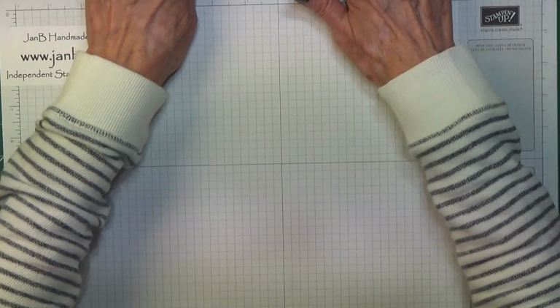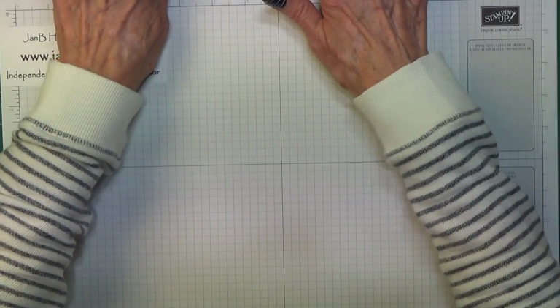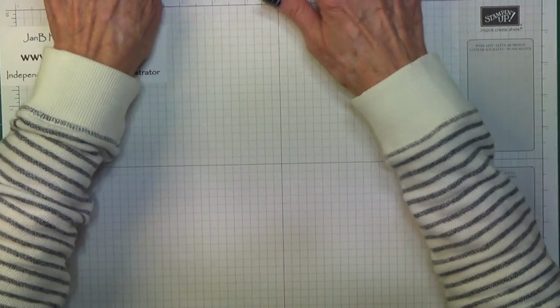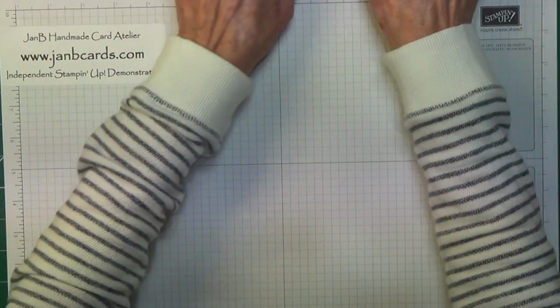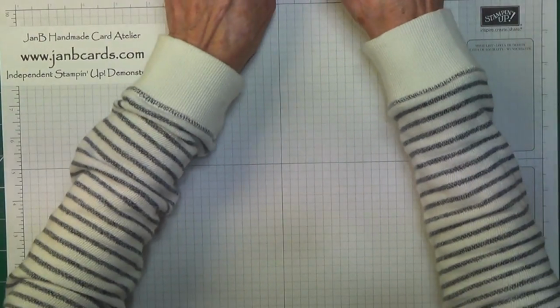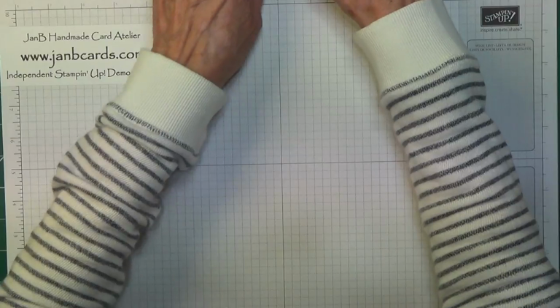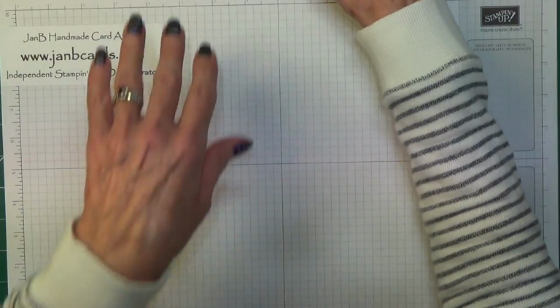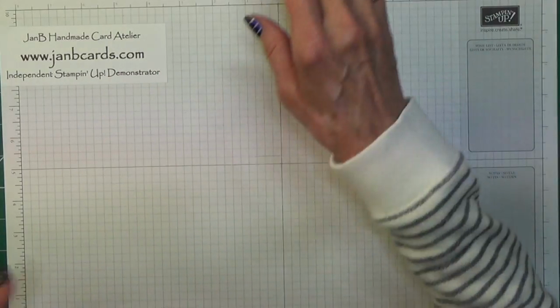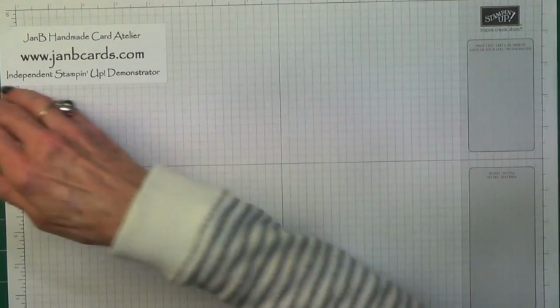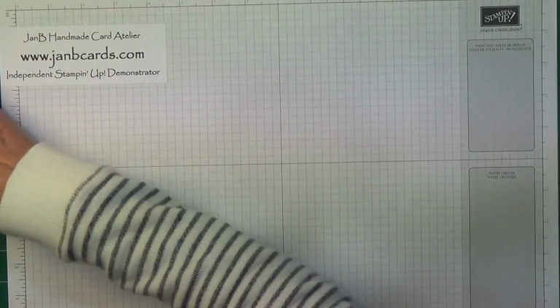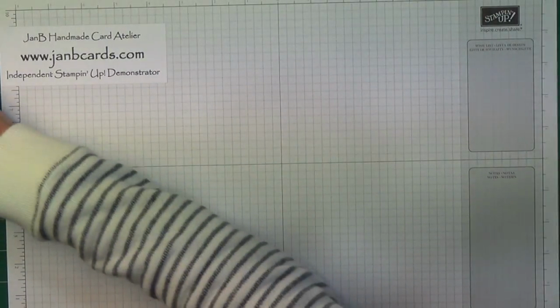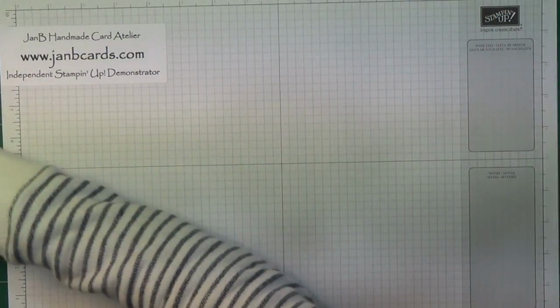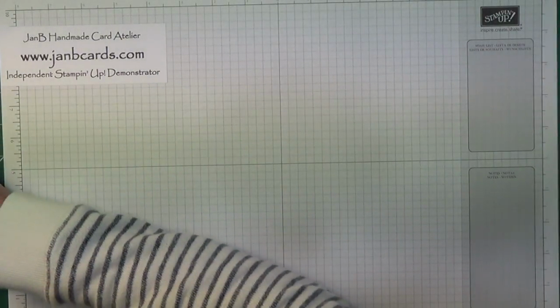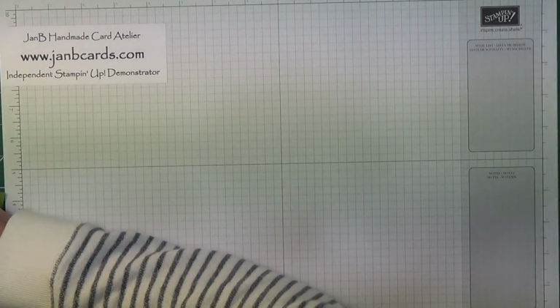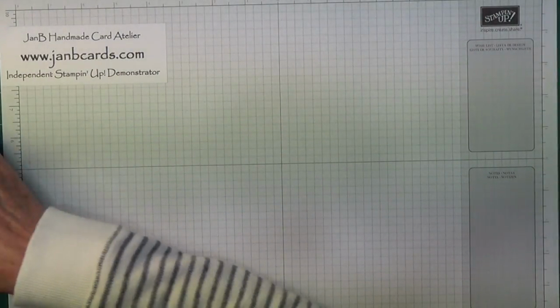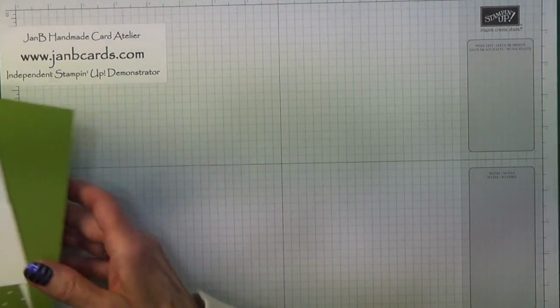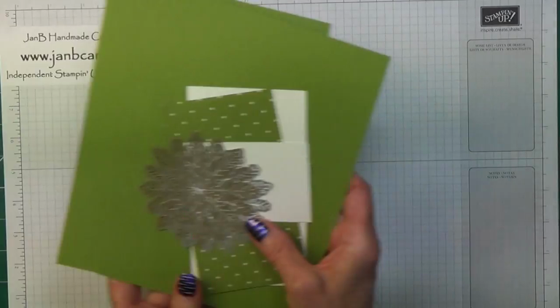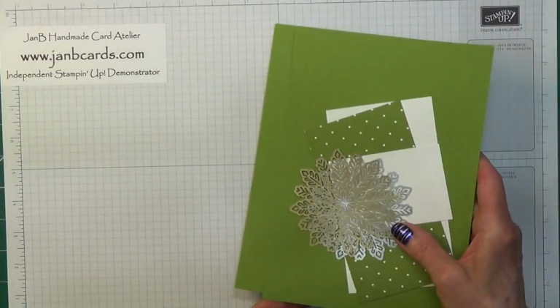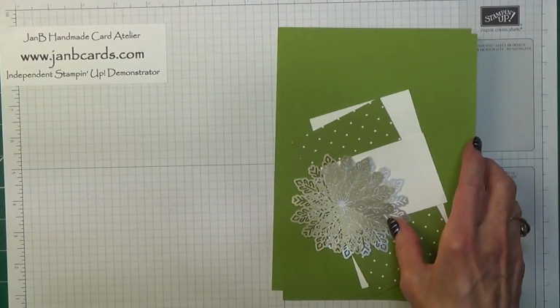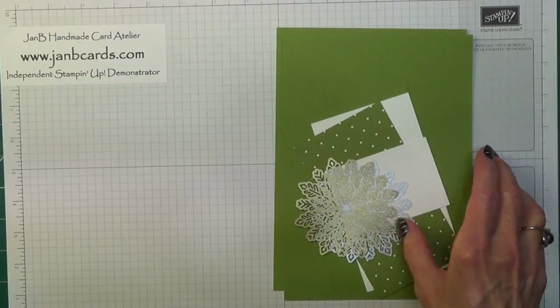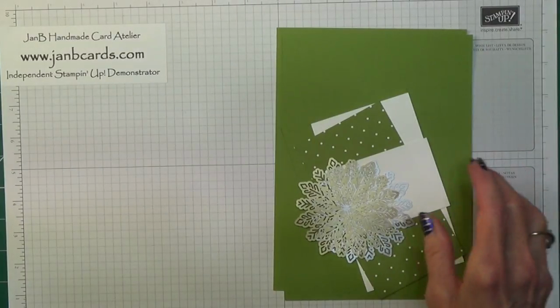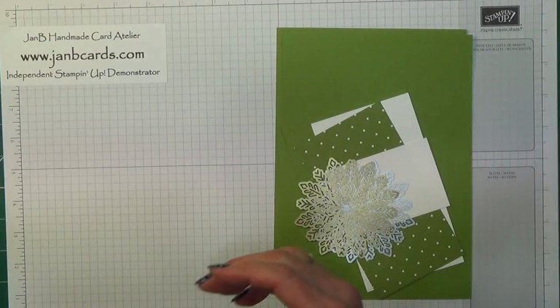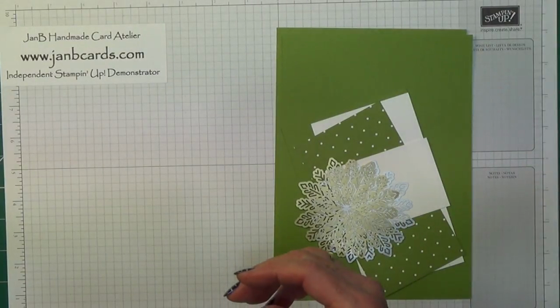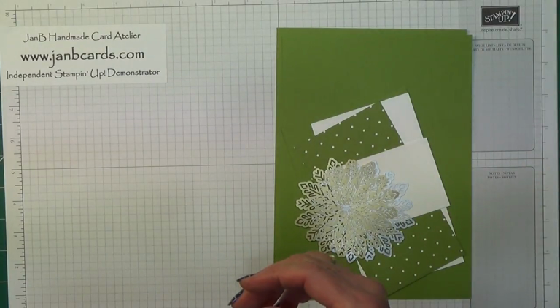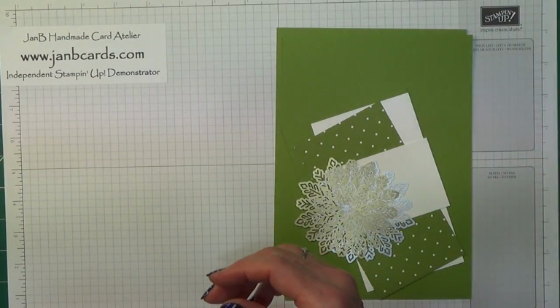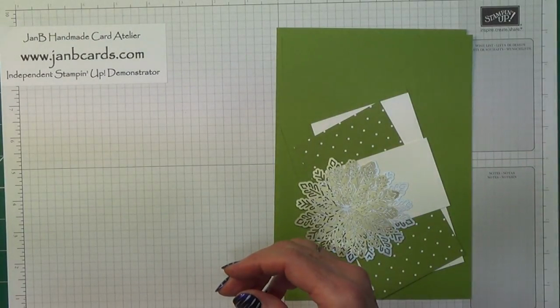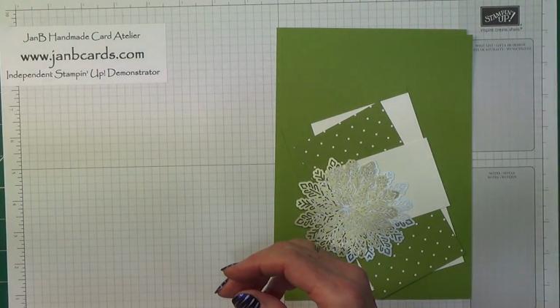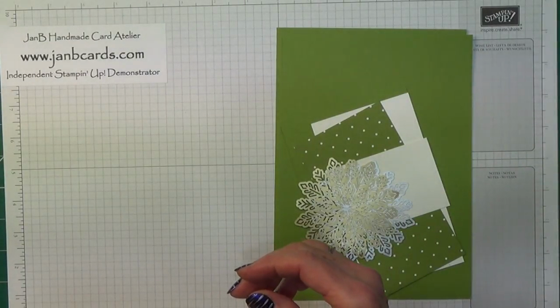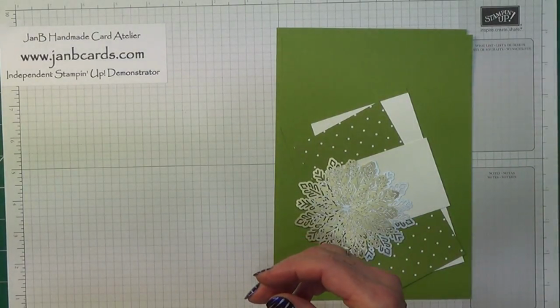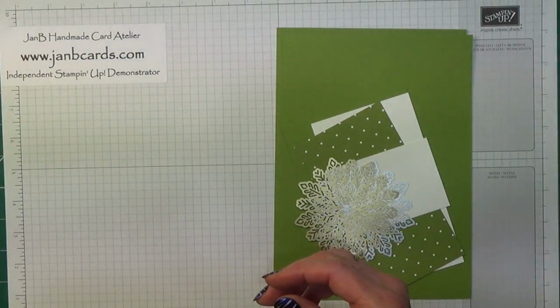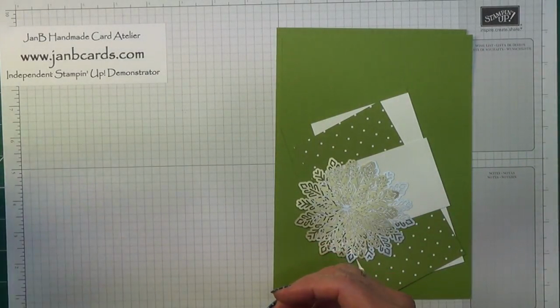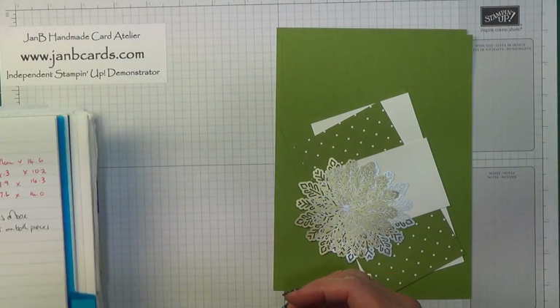As usual, I'm going to change my colour scheme and this time I'm going to be doing Old Olive. So I'm going to start off with telling you the card pieces that you'll be needing.